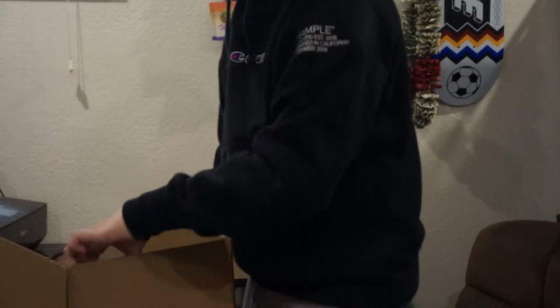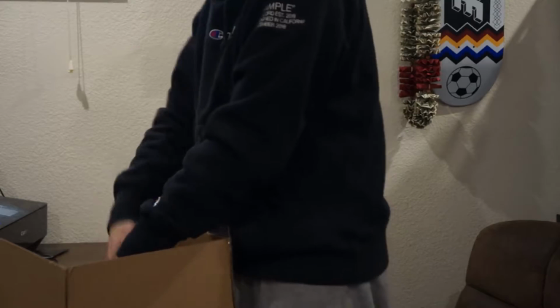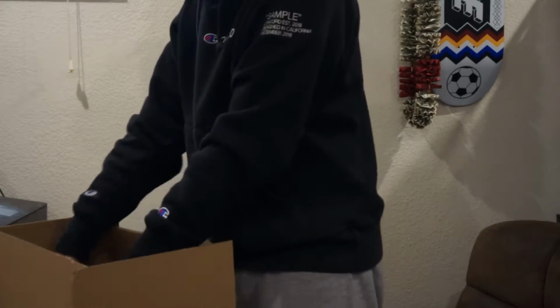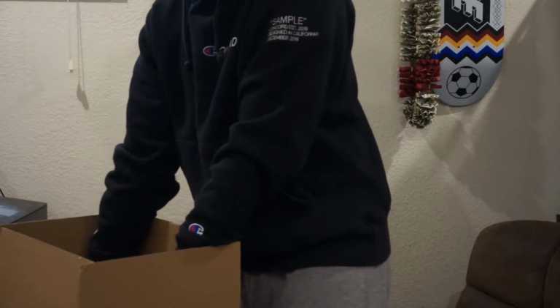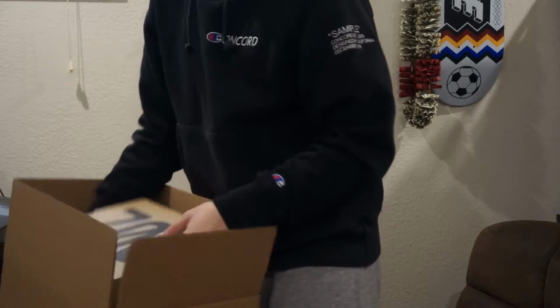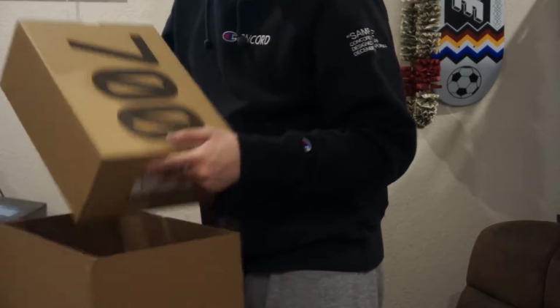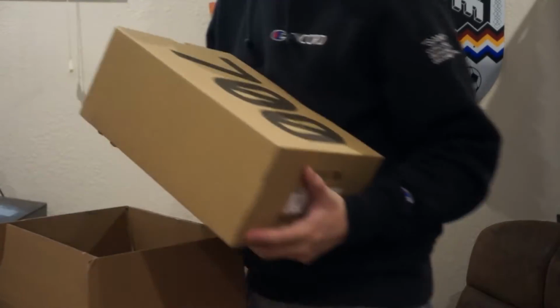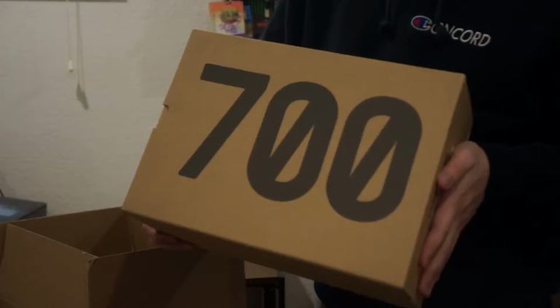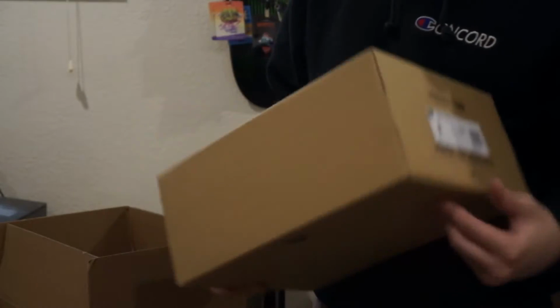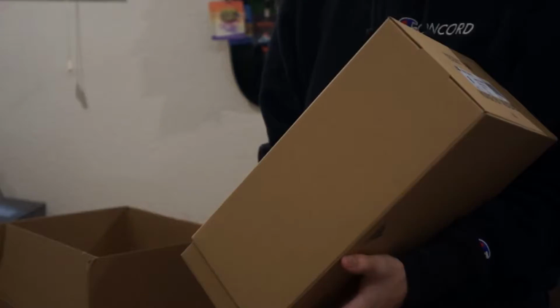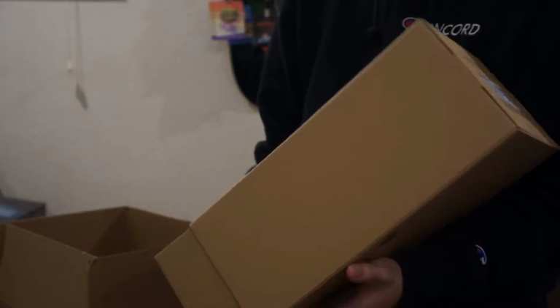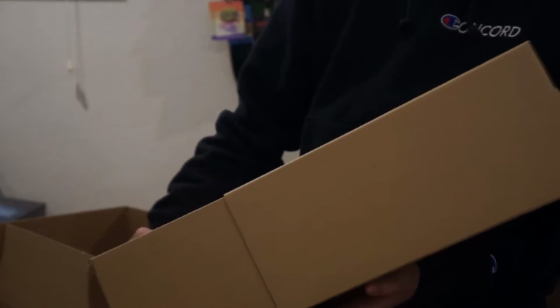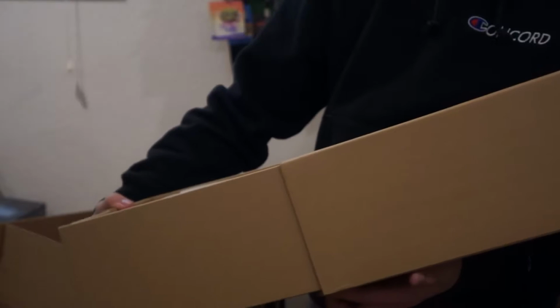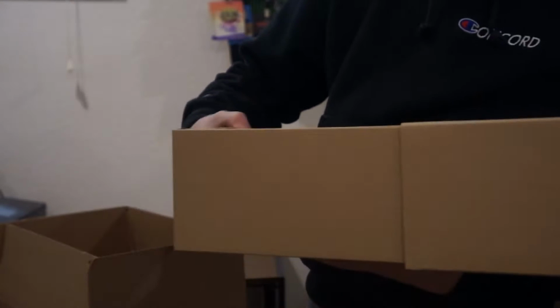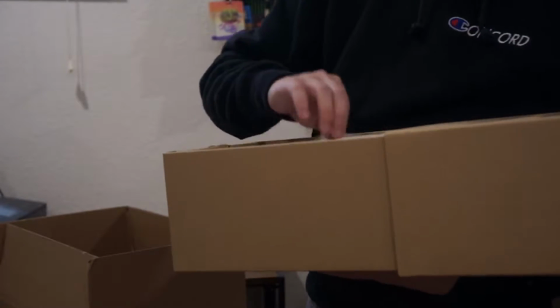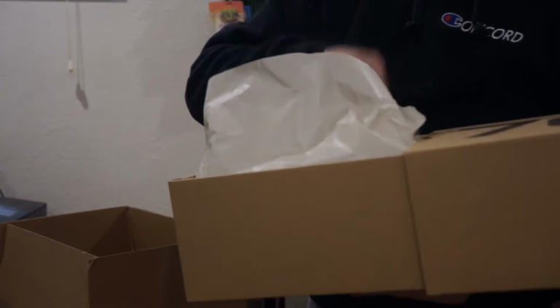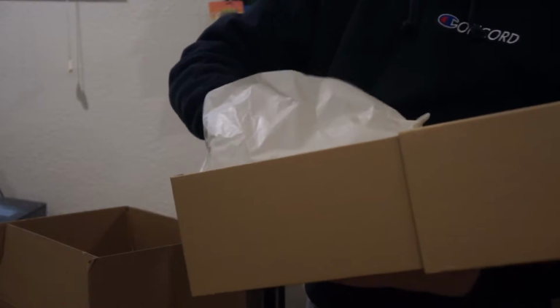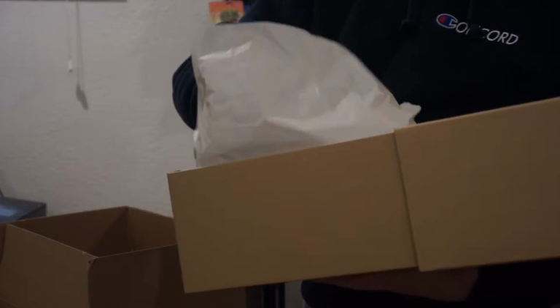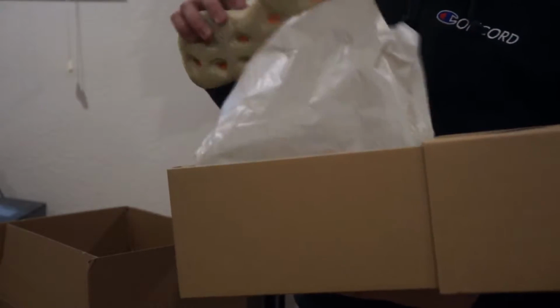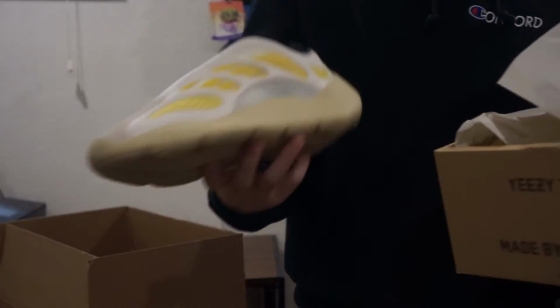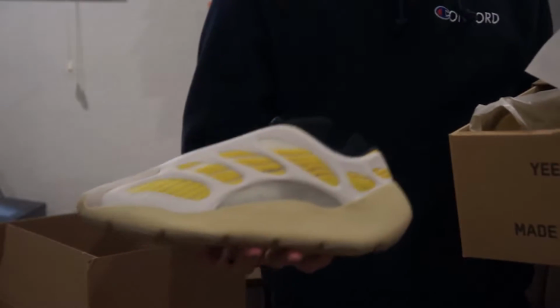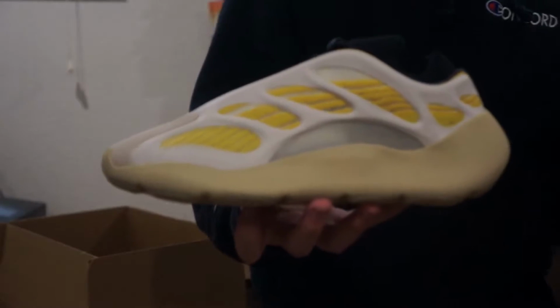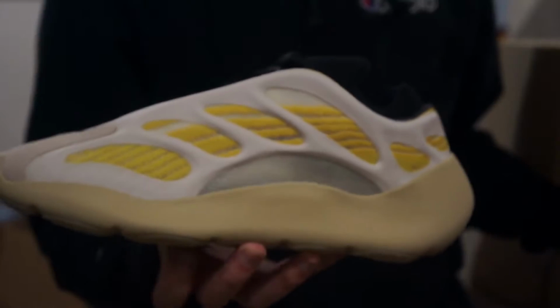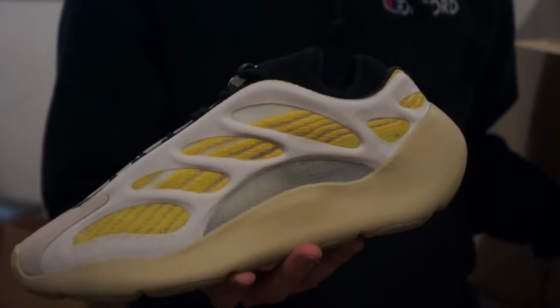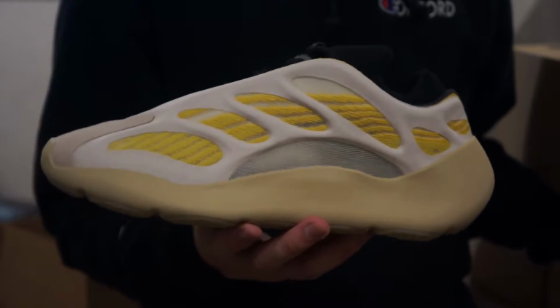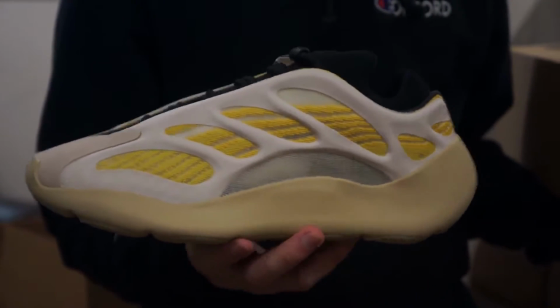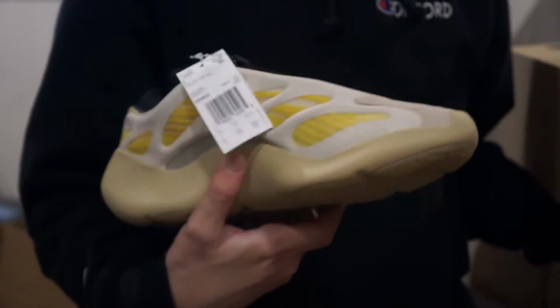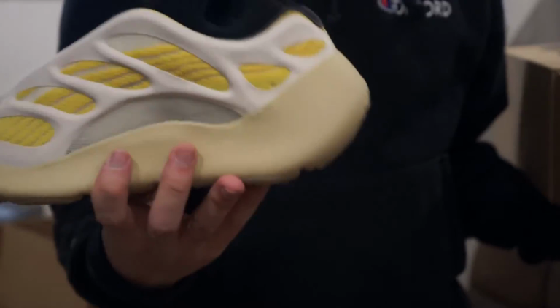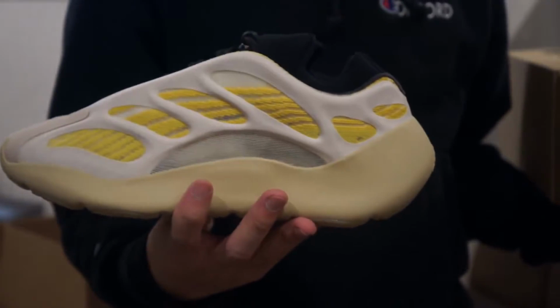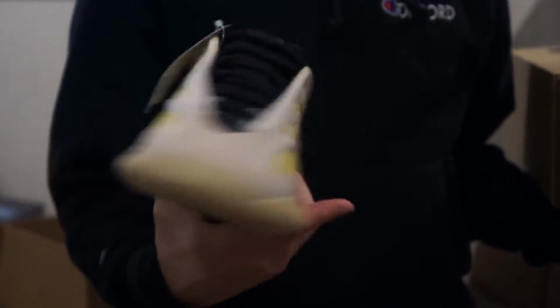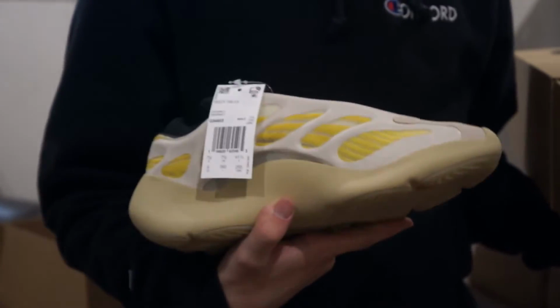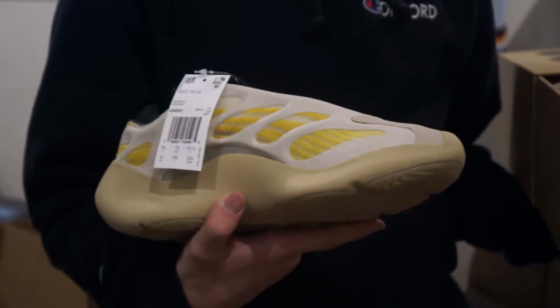This is the Yeezy 700 V3 in the Safflower colorway. Kanye's been releasing a lot of these yellow shoes — look at that, wow. These are not going for much; if I were to sell these now, I'd probably make like five bucks.